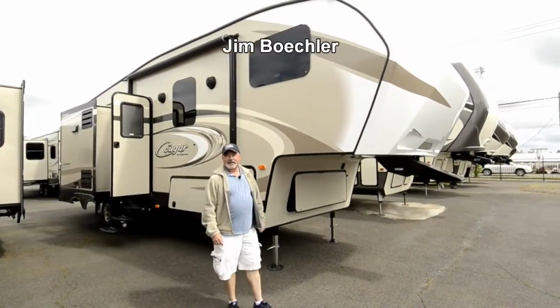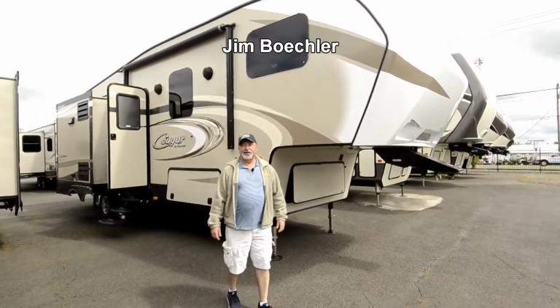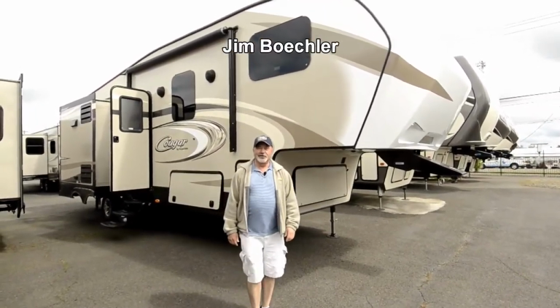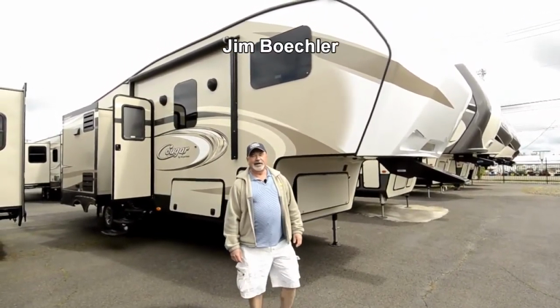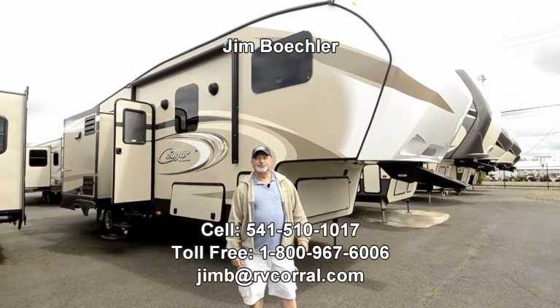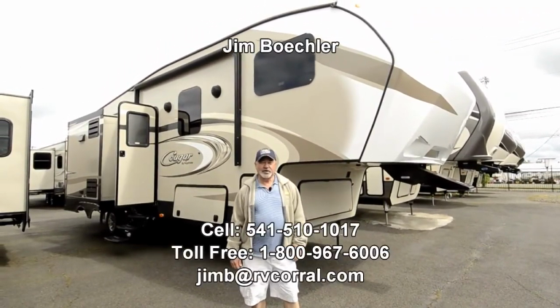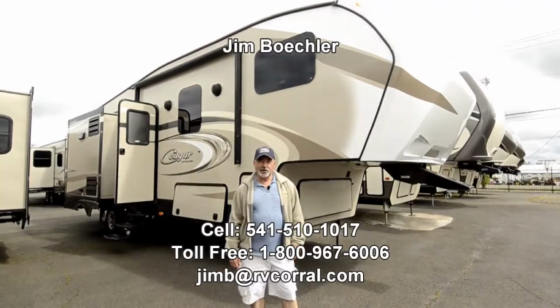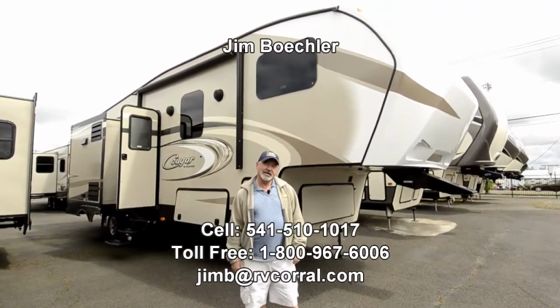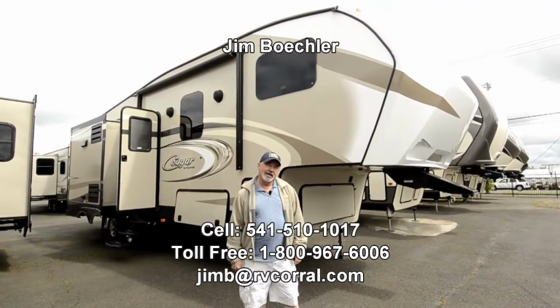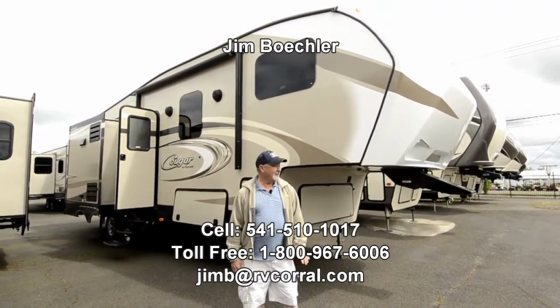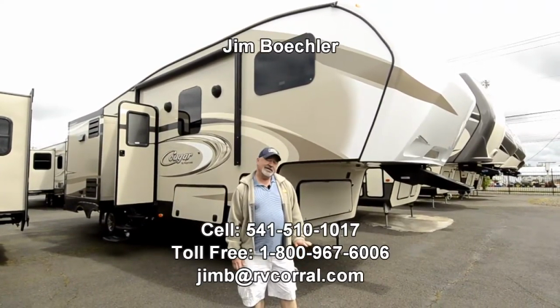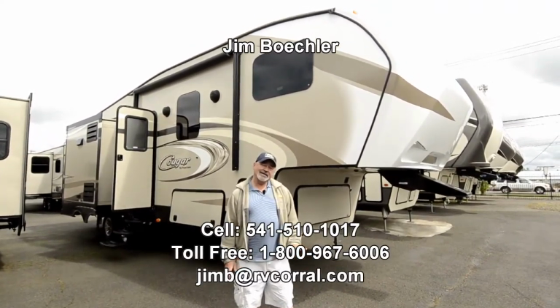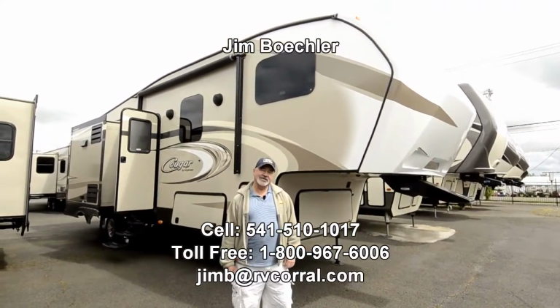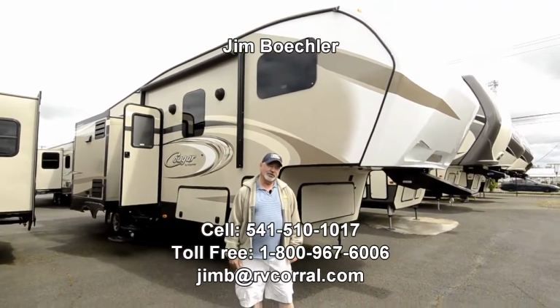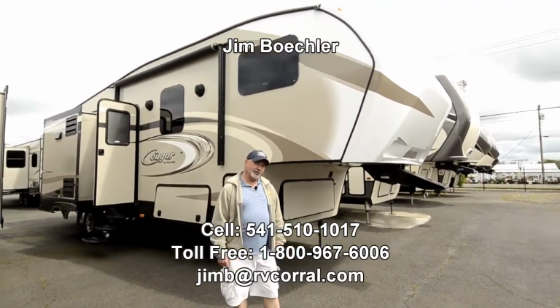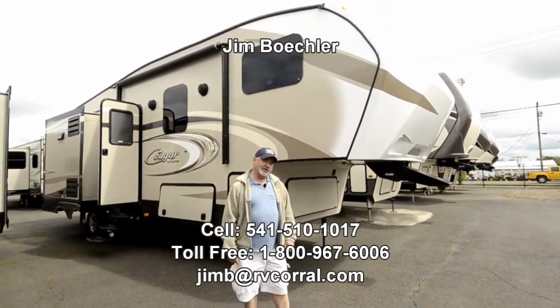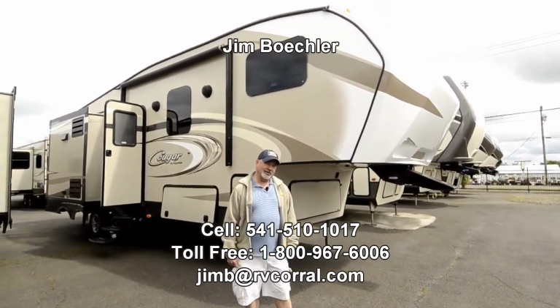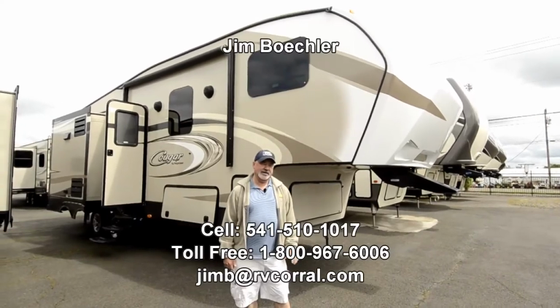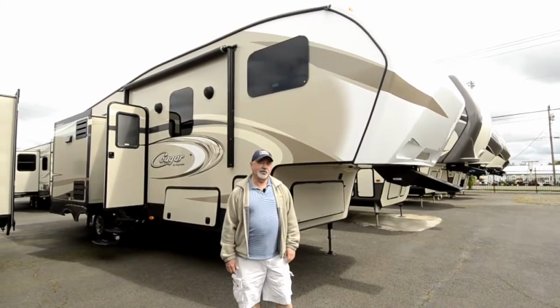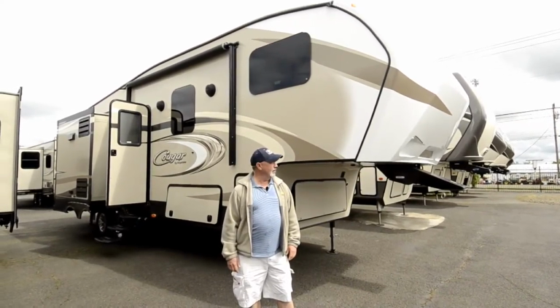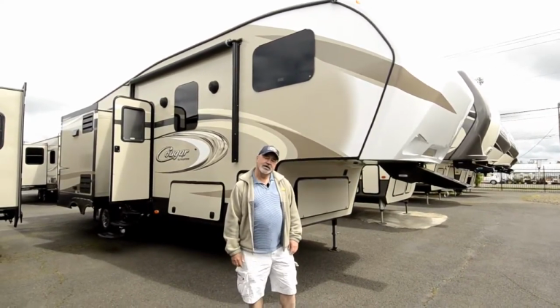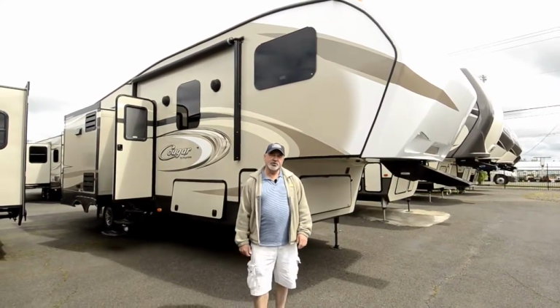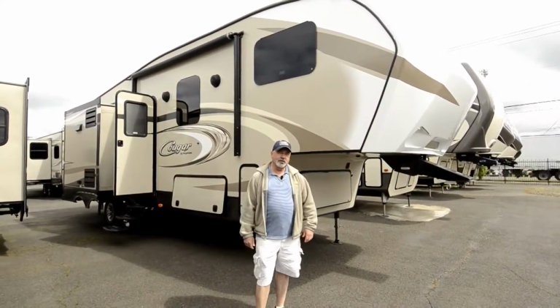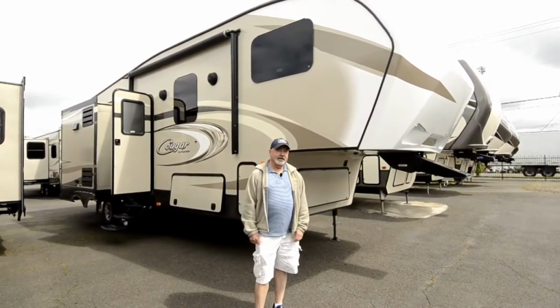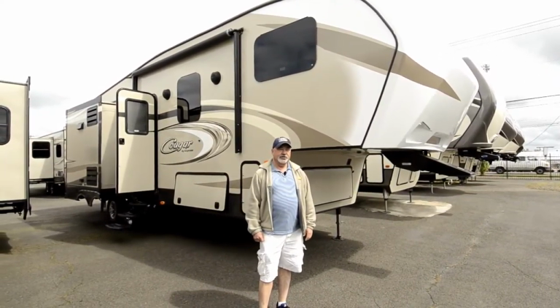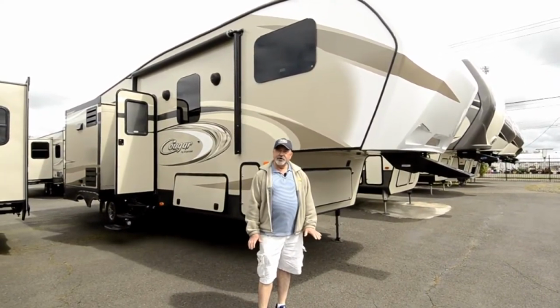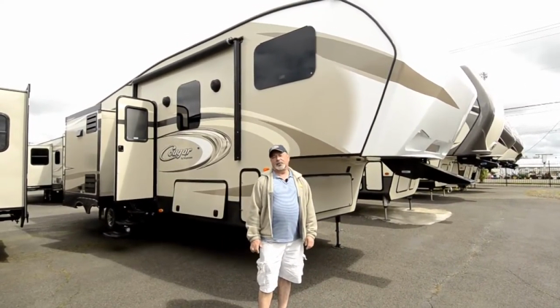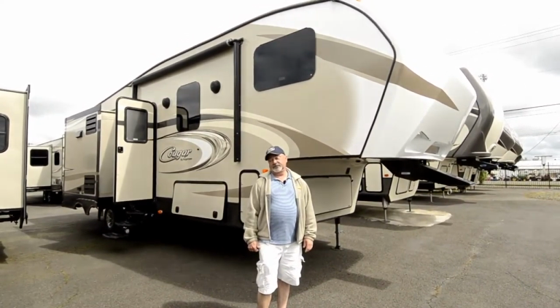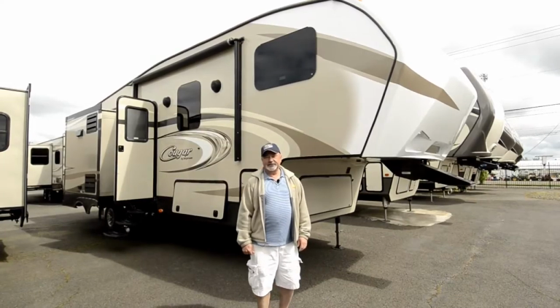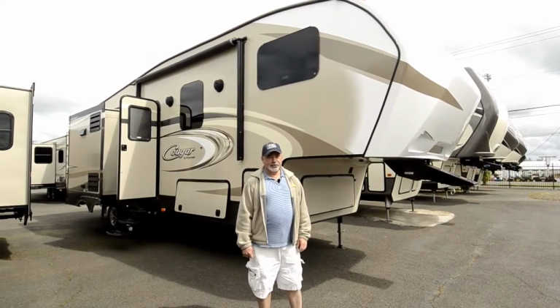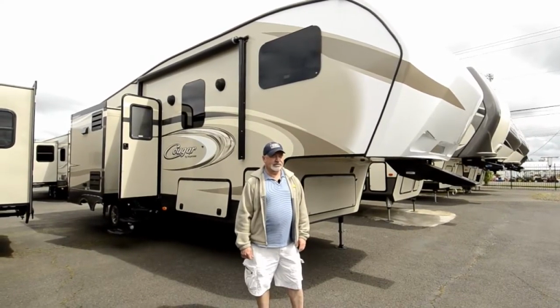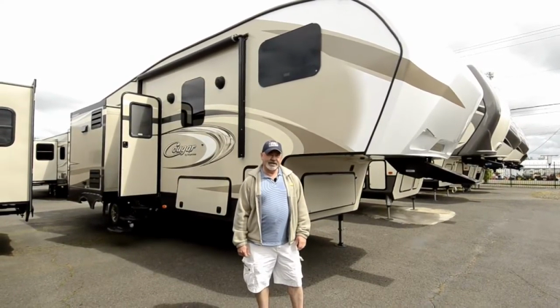Hi, Jim Beckler with the RV Corral. Welcome to our website. I've got a really nice Keystone Cougar trailer to show you right now, a nice fifth wheel unit. It's called the 281, kind of a unique floor plan, relatively new to Keystone's lineup.